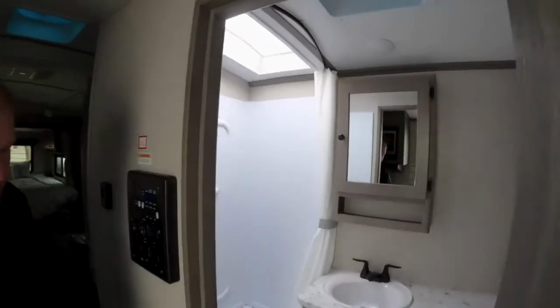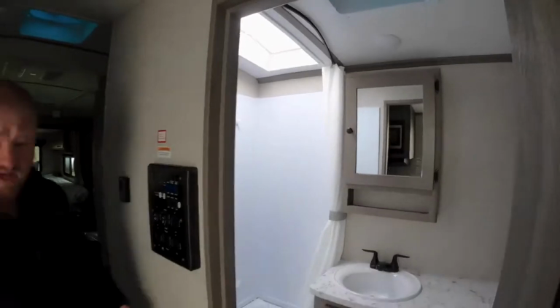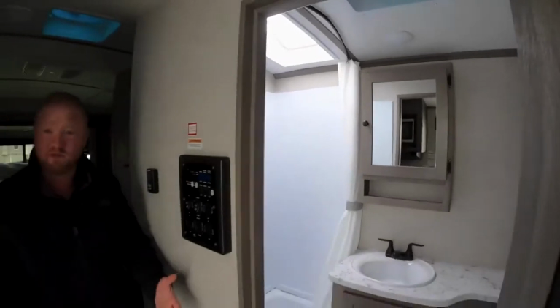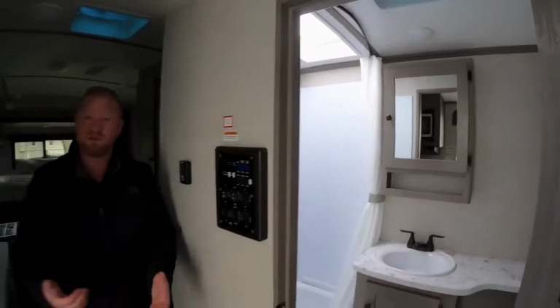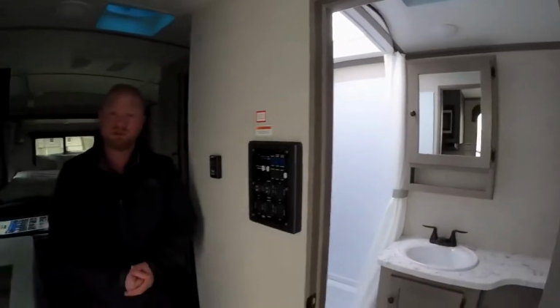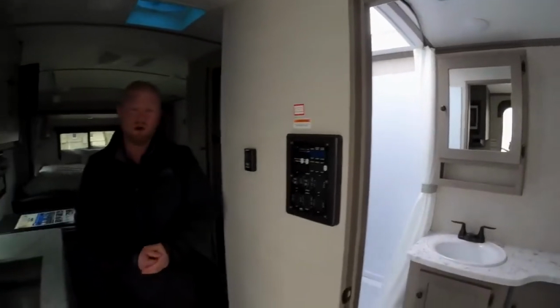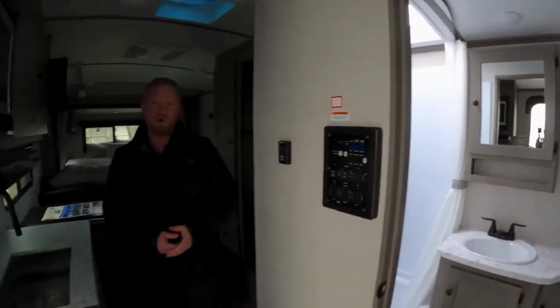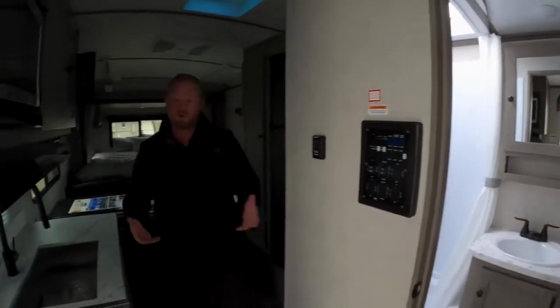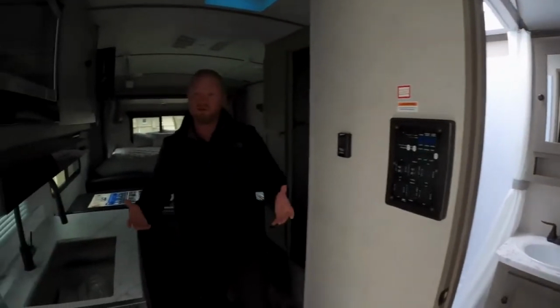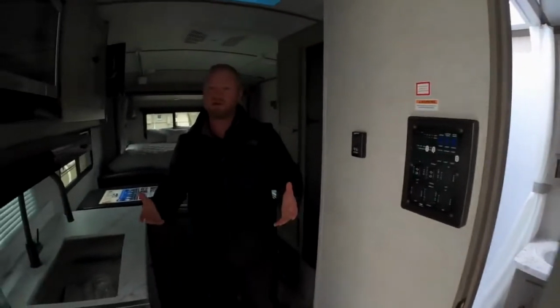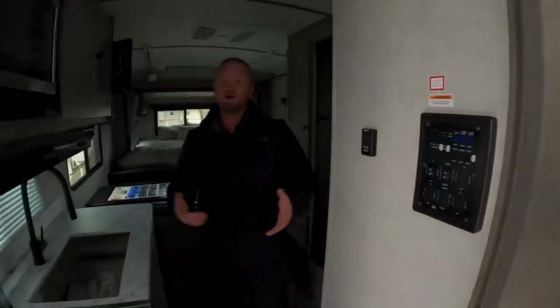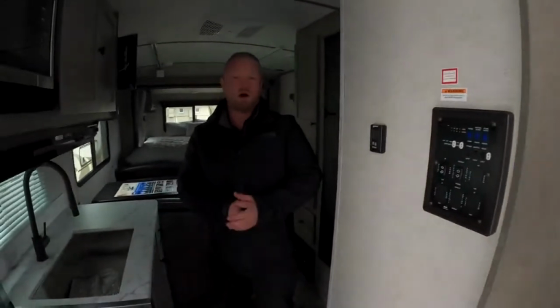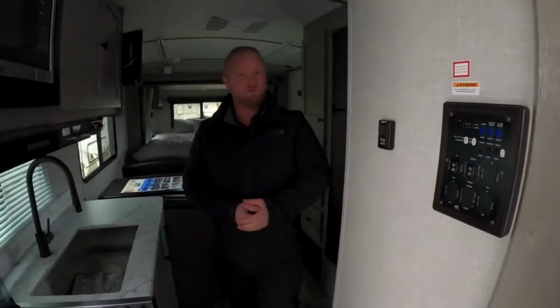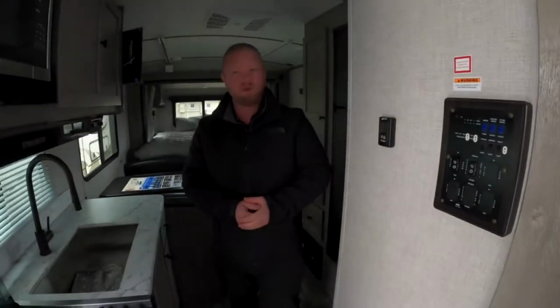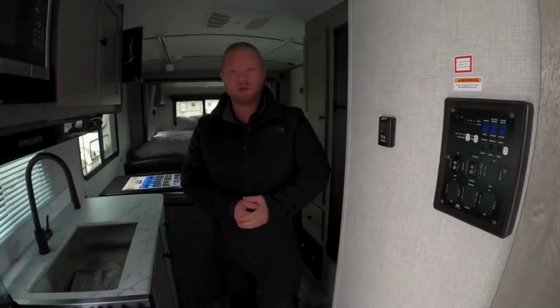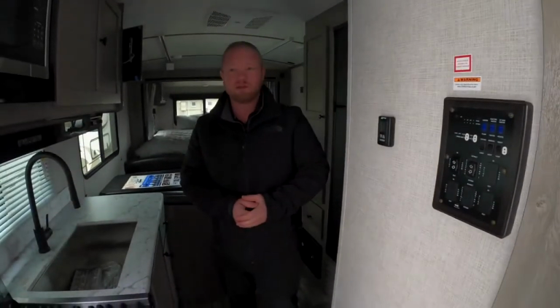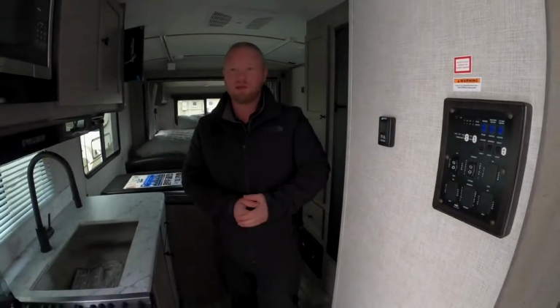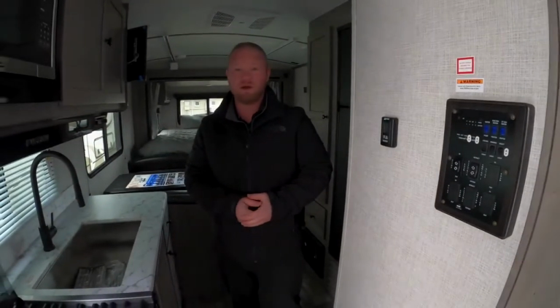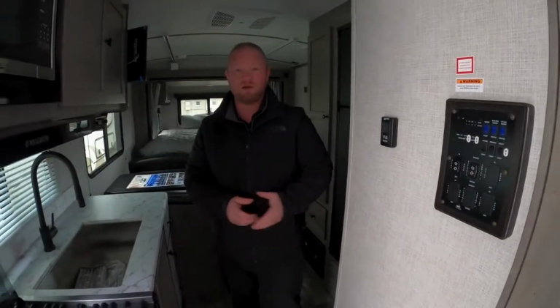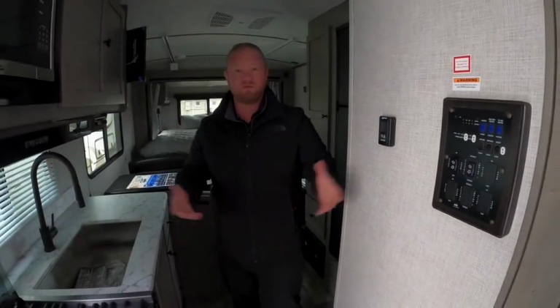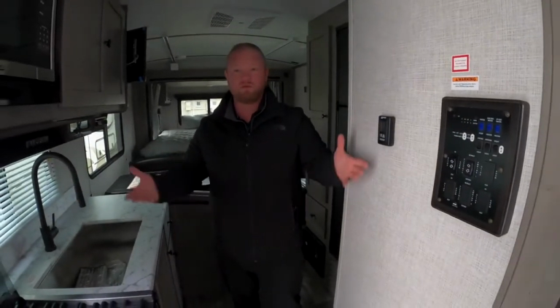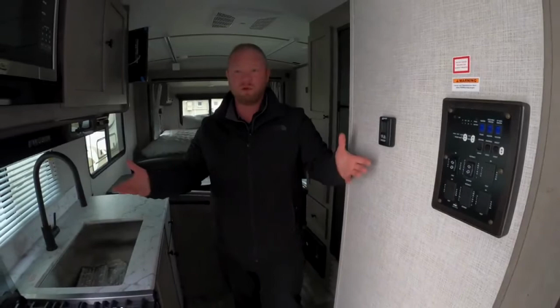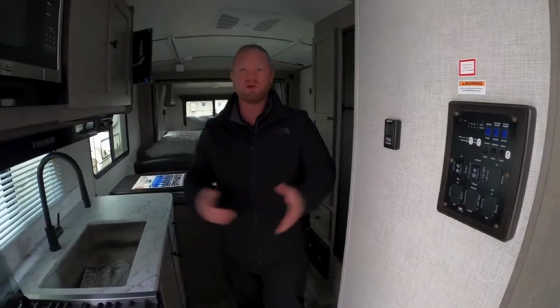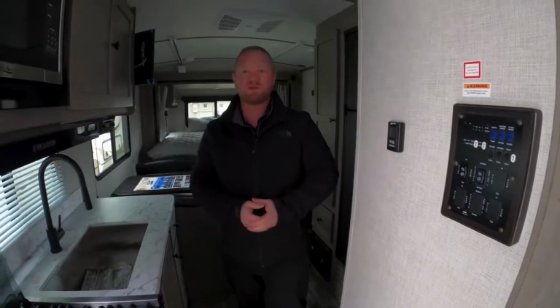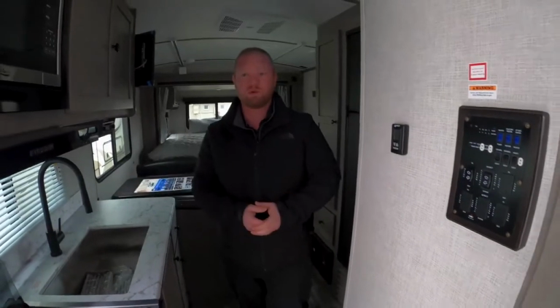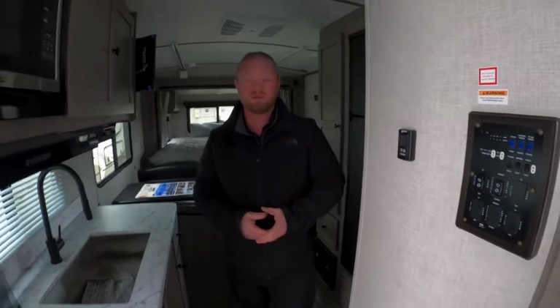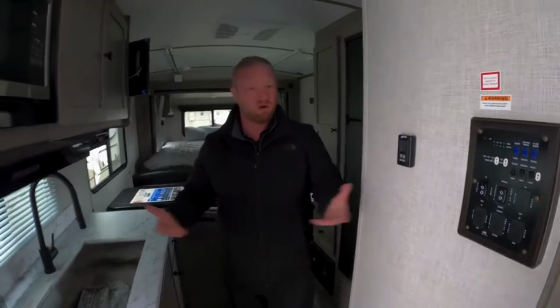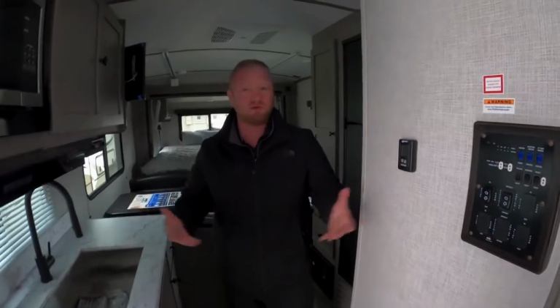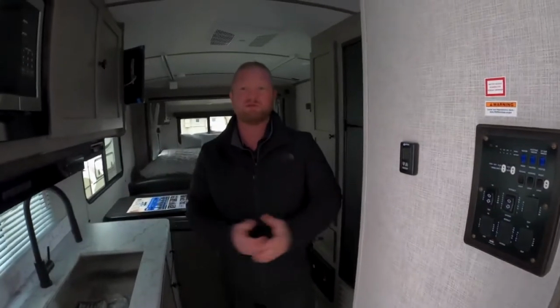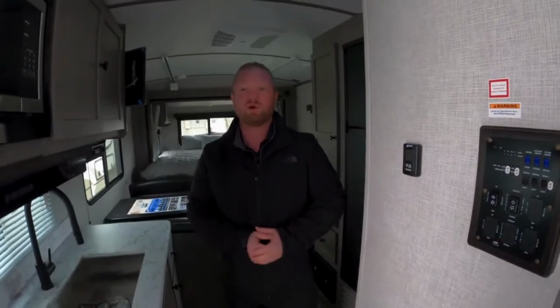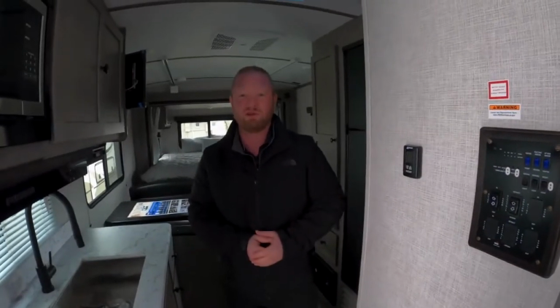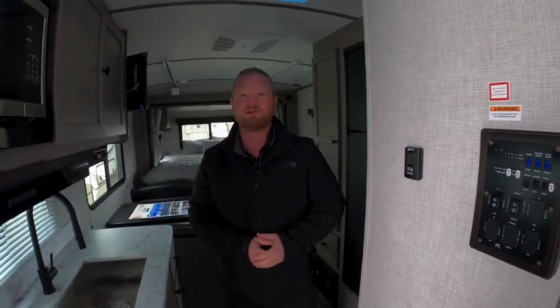But that's it for this Walkthrough Wednesday. Hopefully you liked it, and if you want to come out and see it in person, get a hold of us. We'll talk to you then.